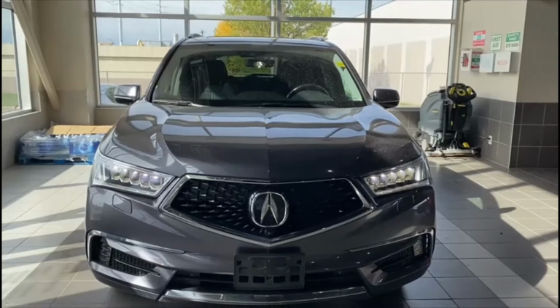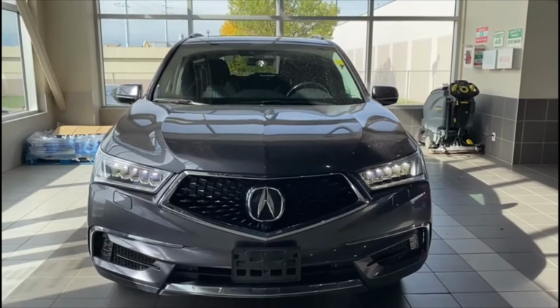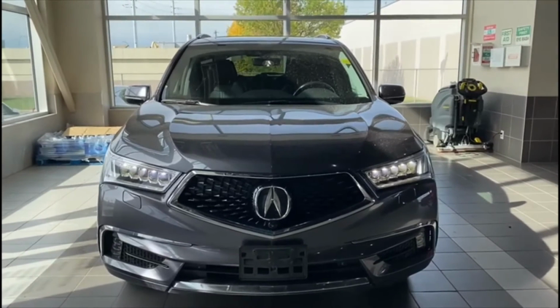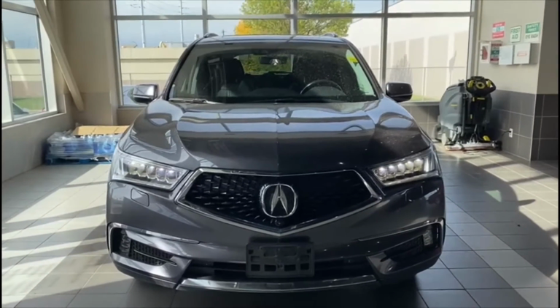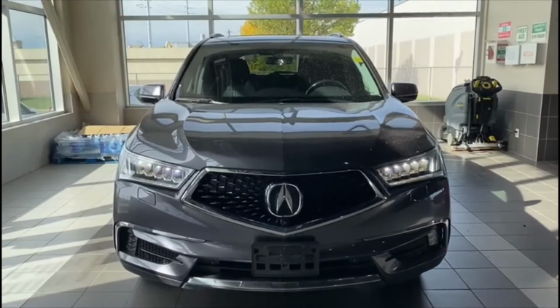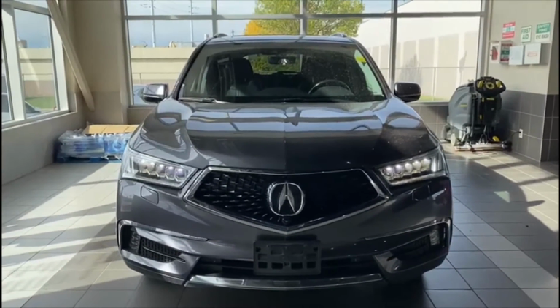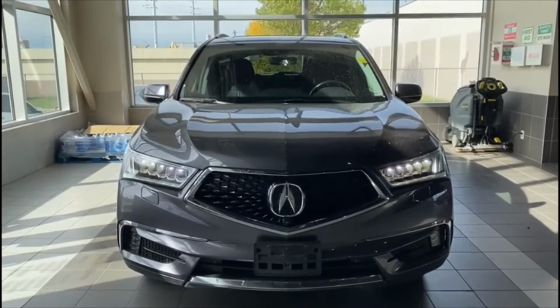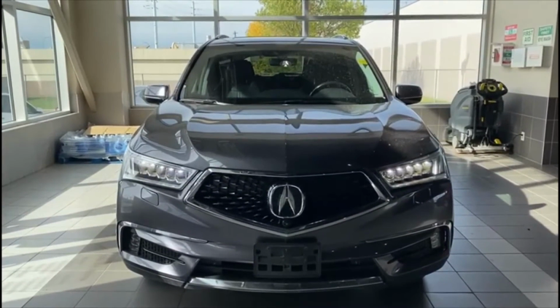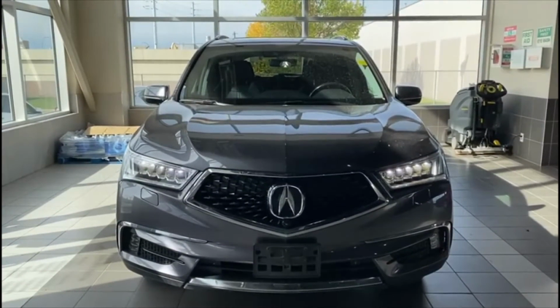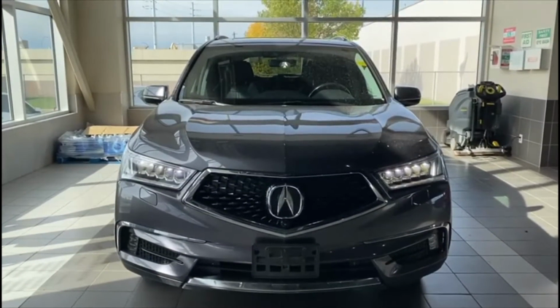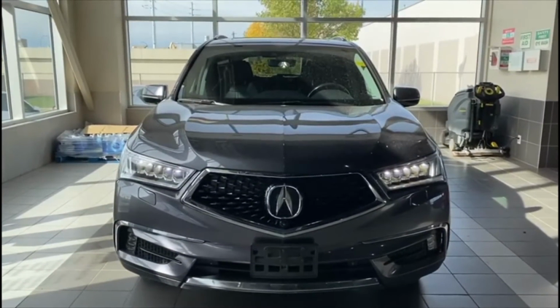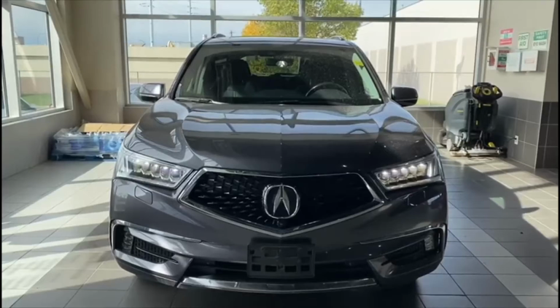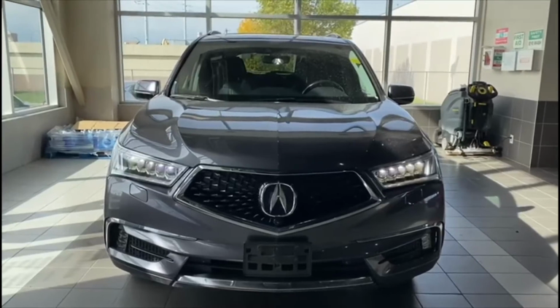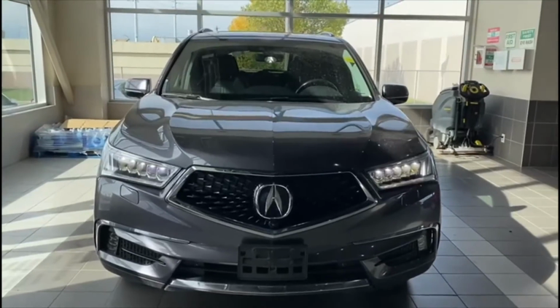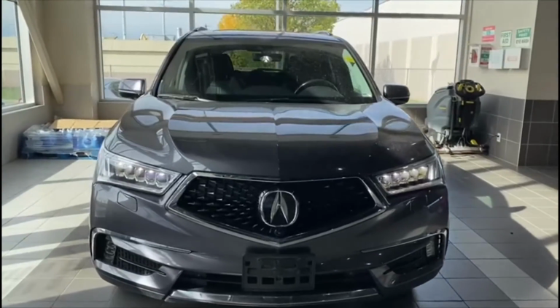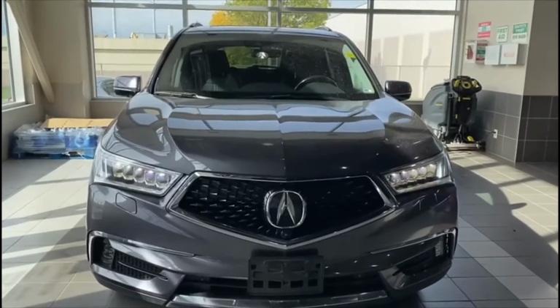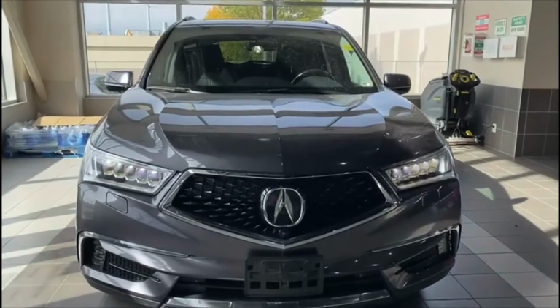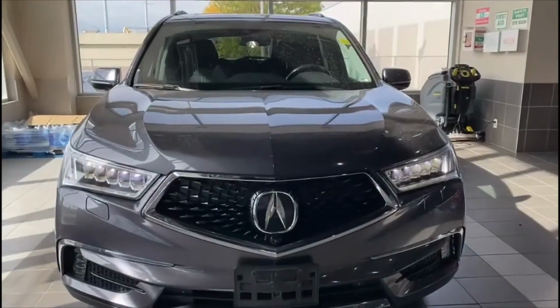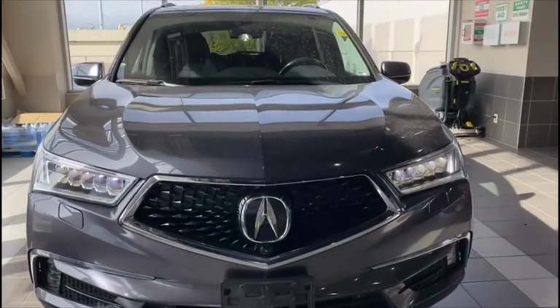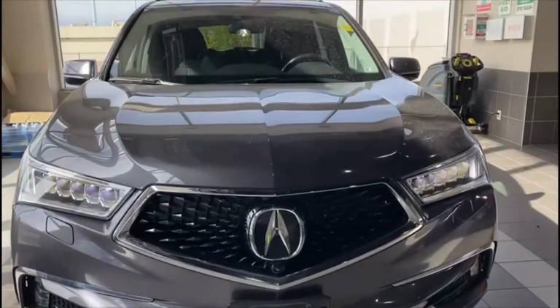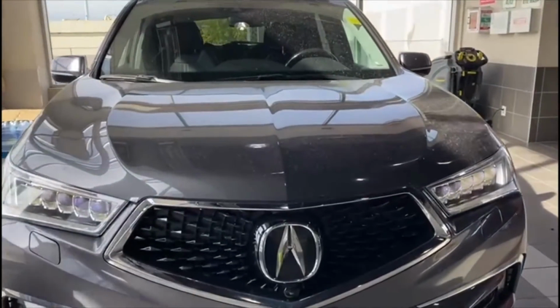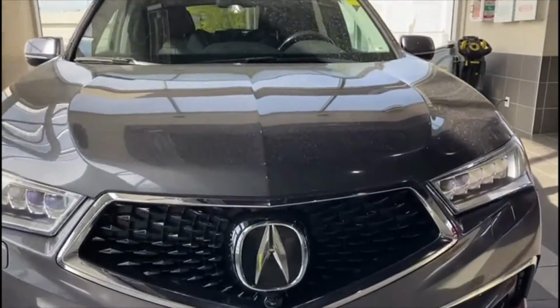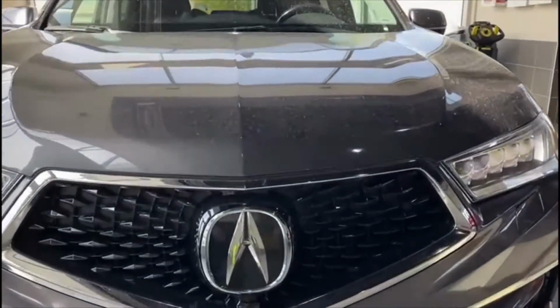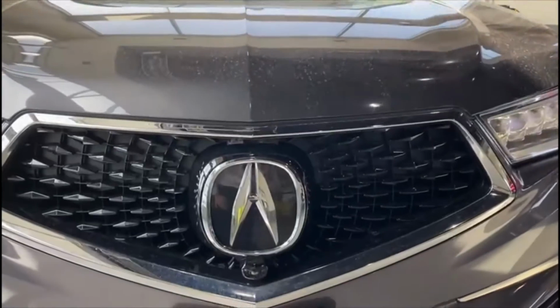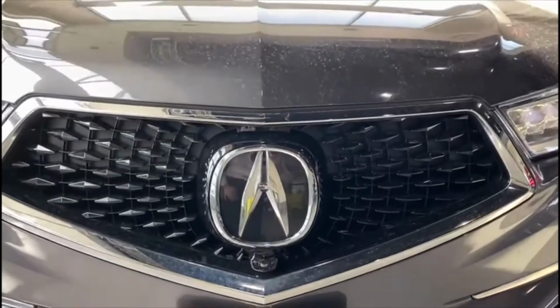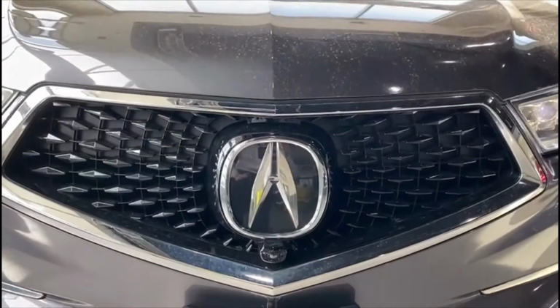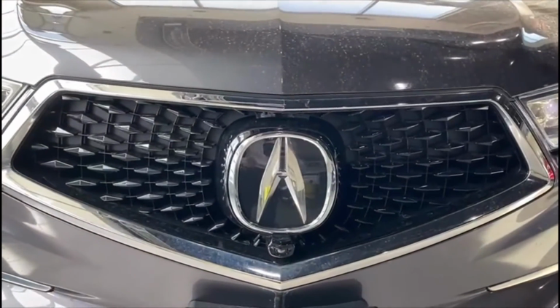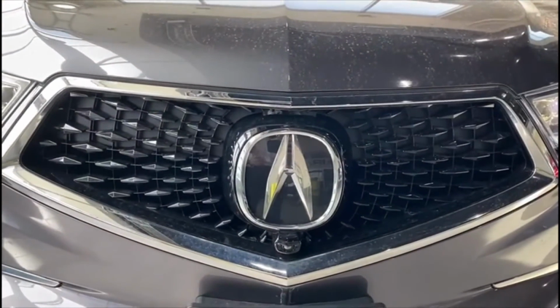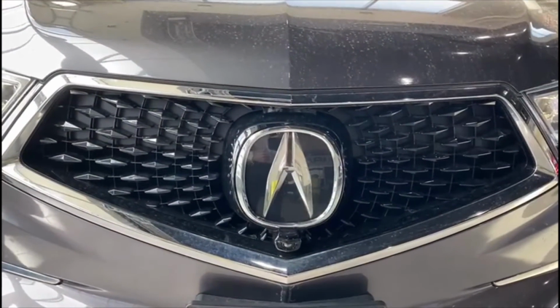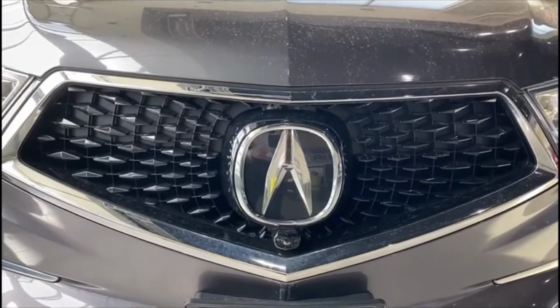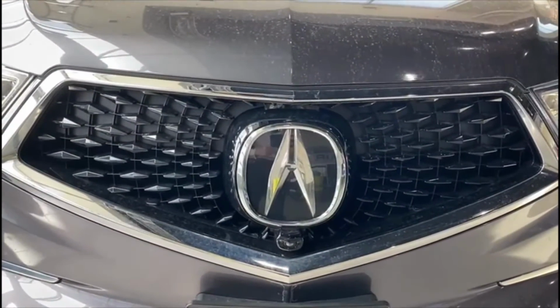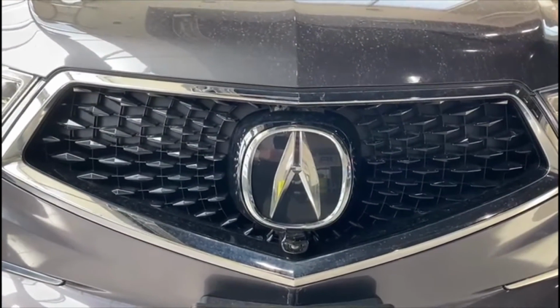Hey Joseph, this is the 2017 MDX that I was talking about. This is our Elite package, so you do get a ton of fantastic features with this one. They're all going to start off just behind our logo with our radar for adaptive cruise control and our front collision mitigation.